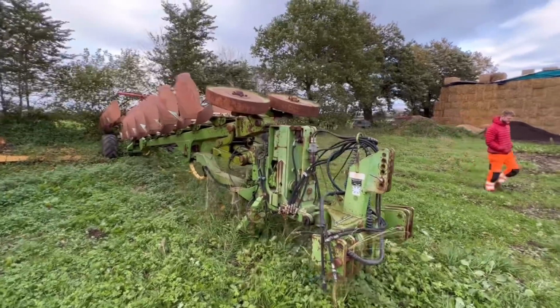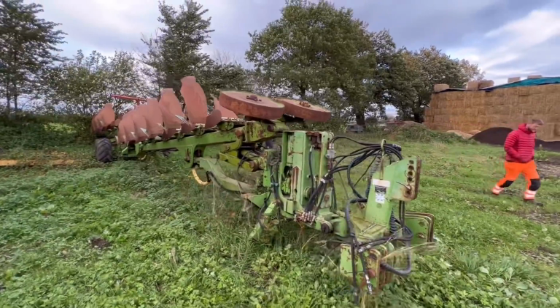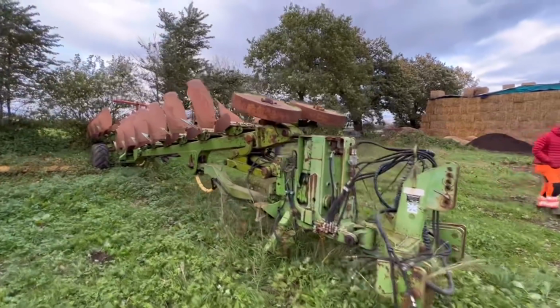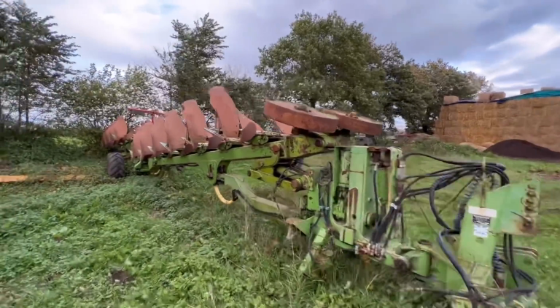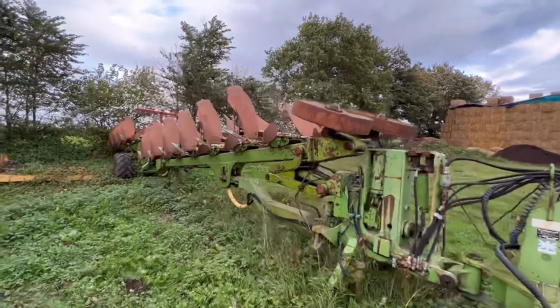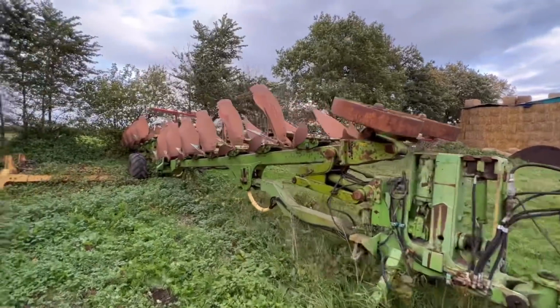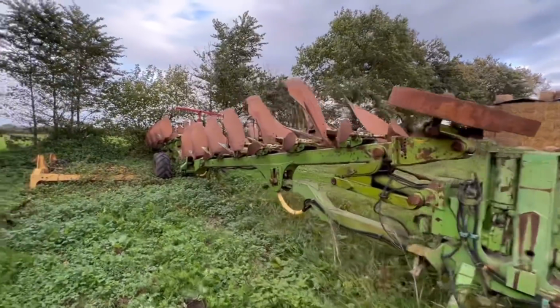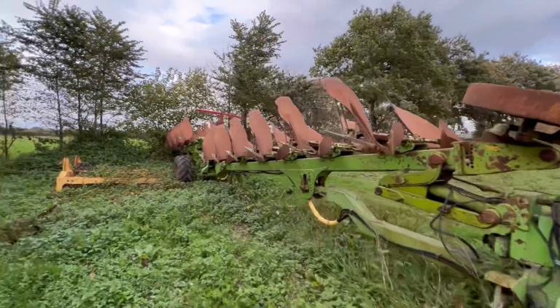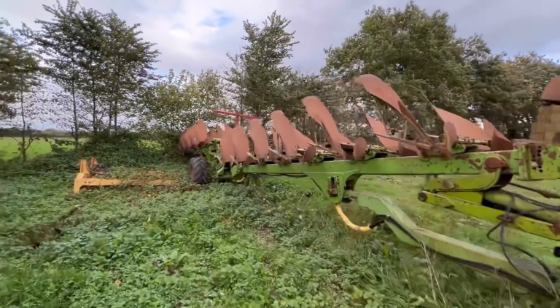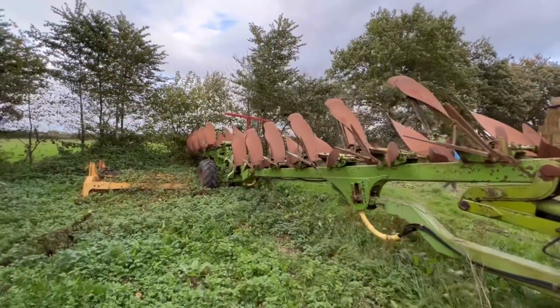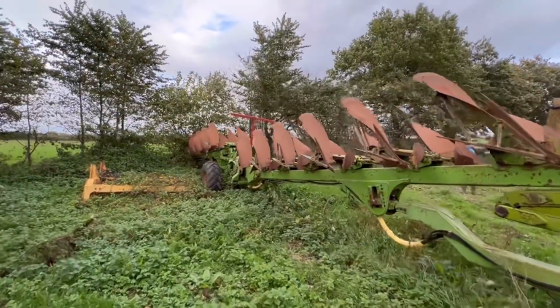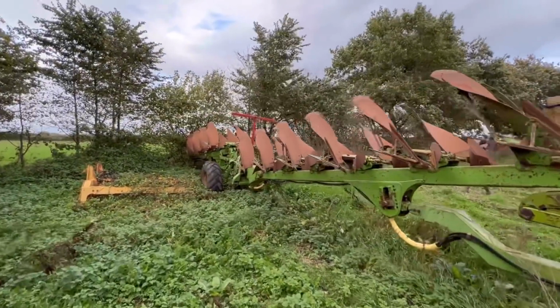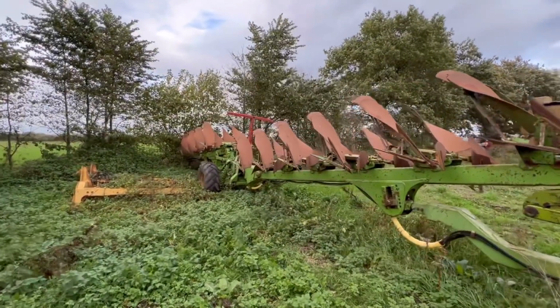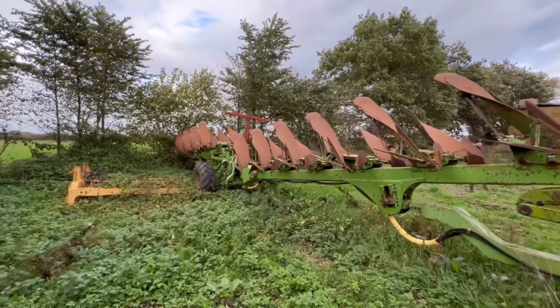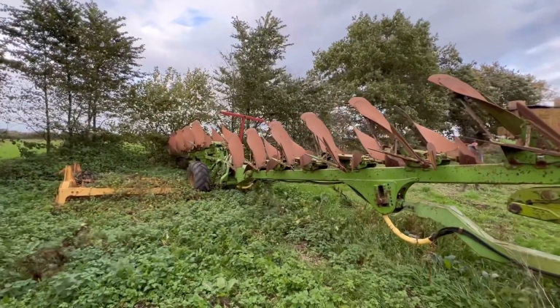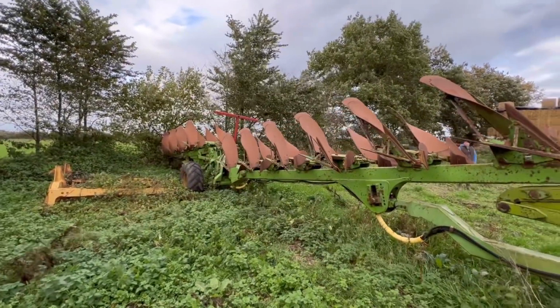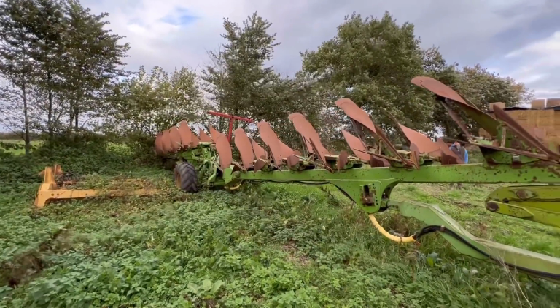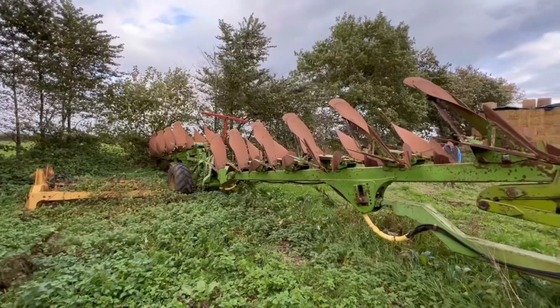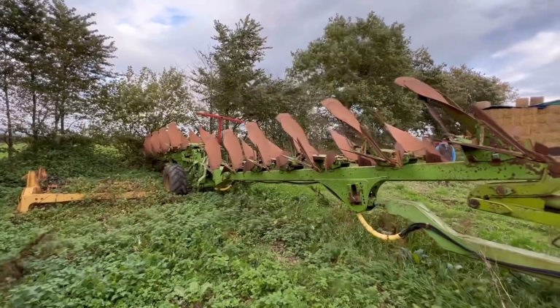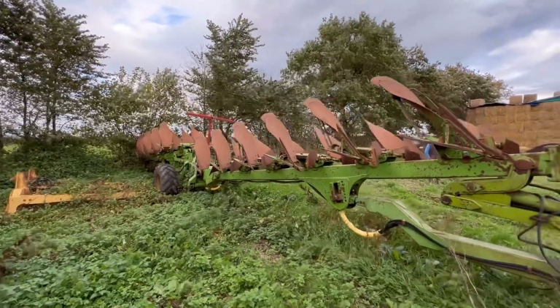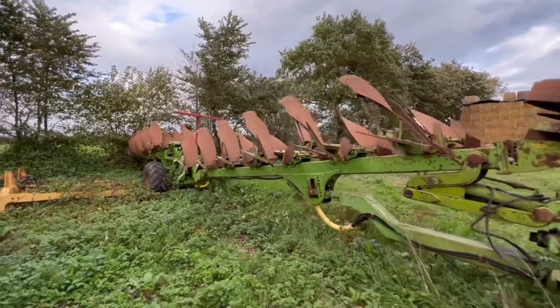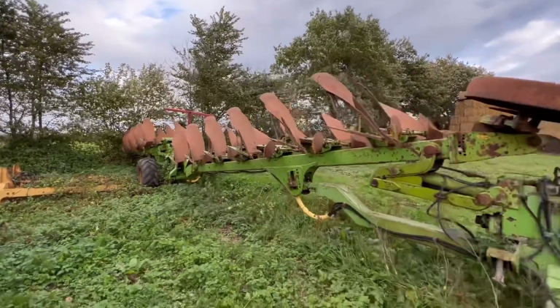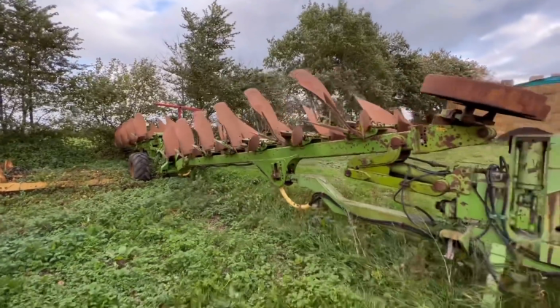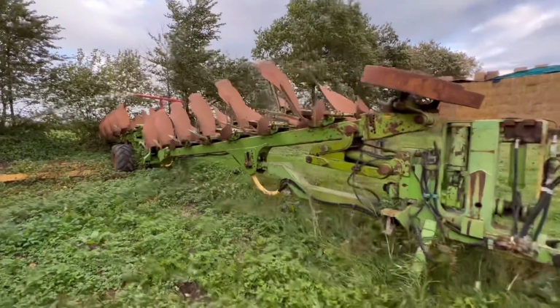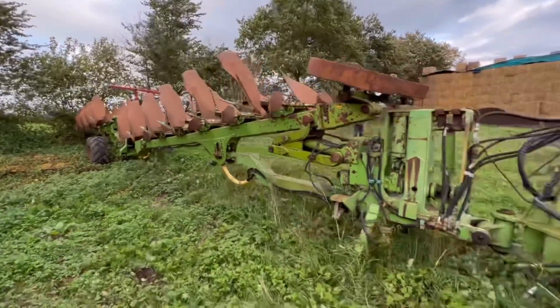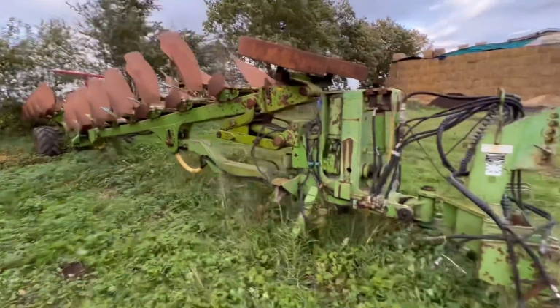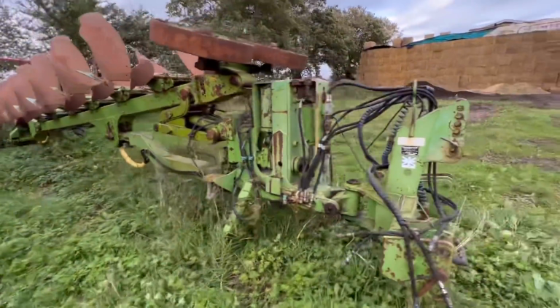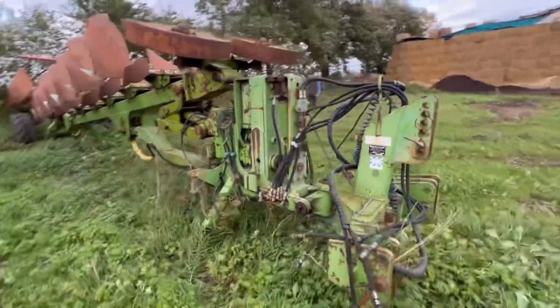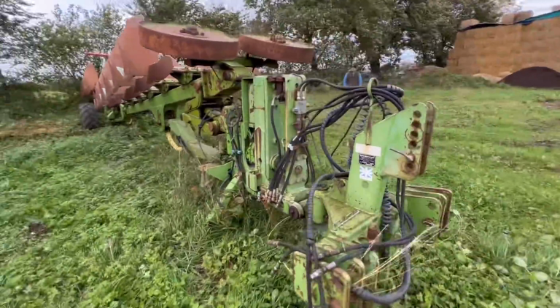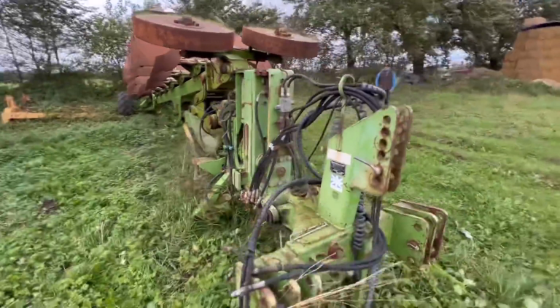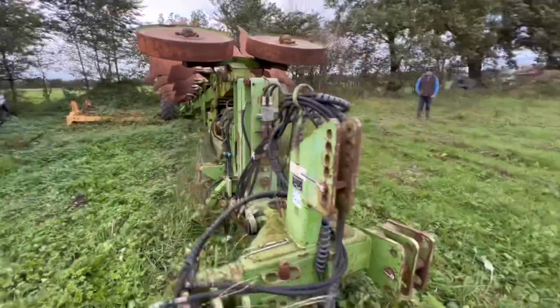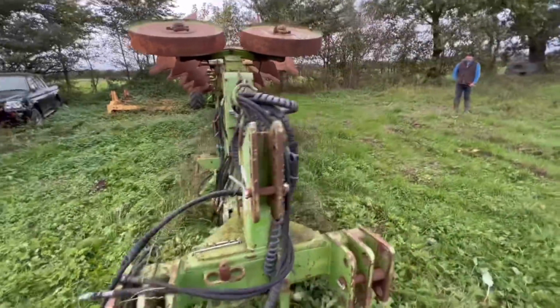It's a bit windy, hope you can hear me. Look at that for a beast — what do you reckon it weighs? Five ton?